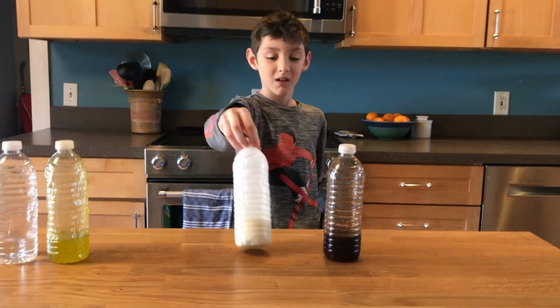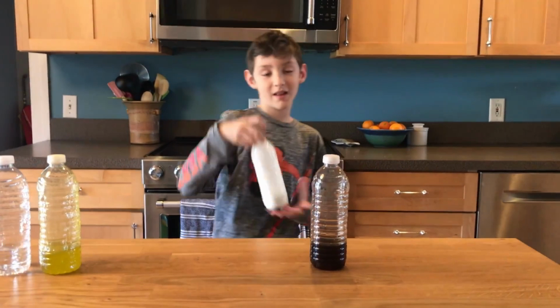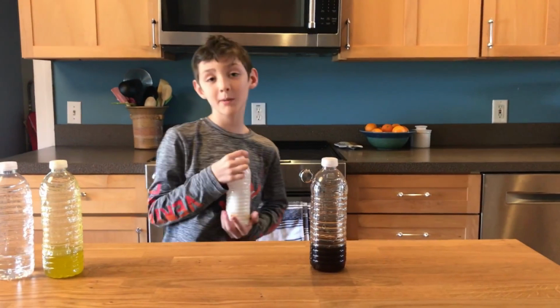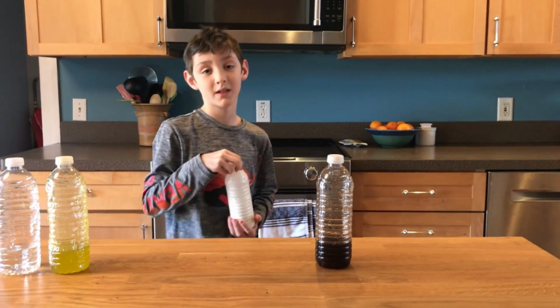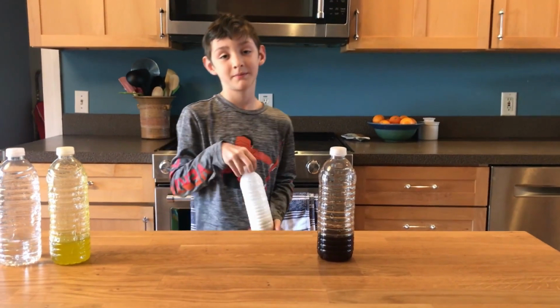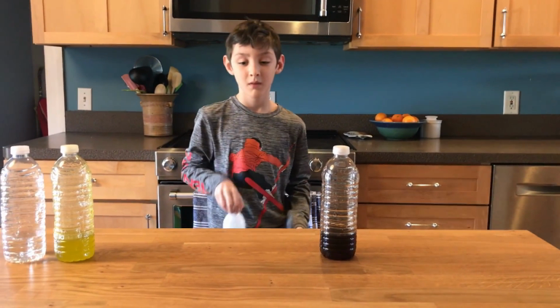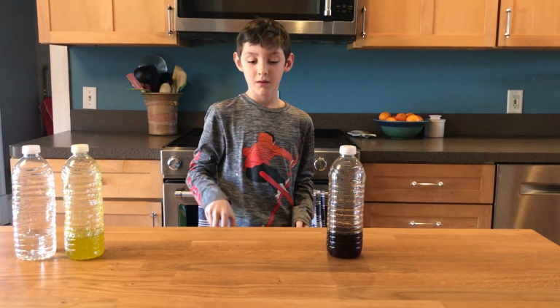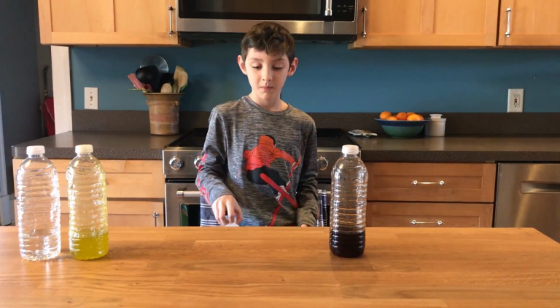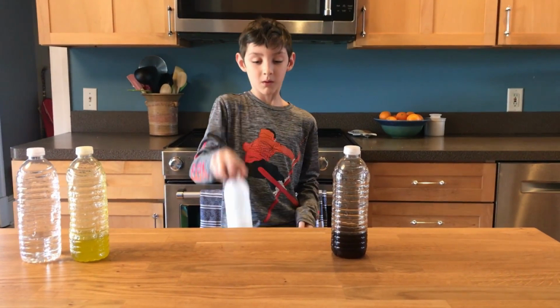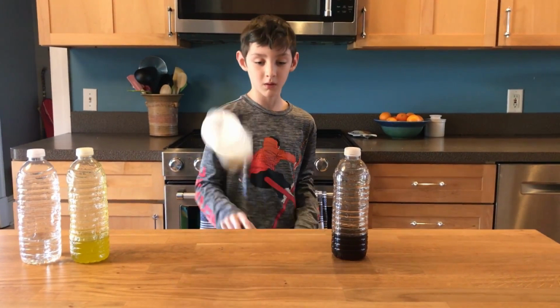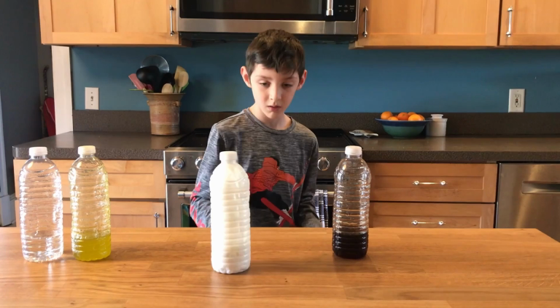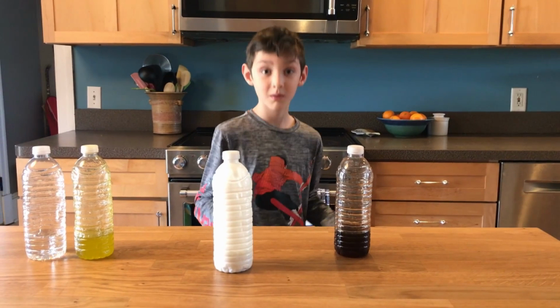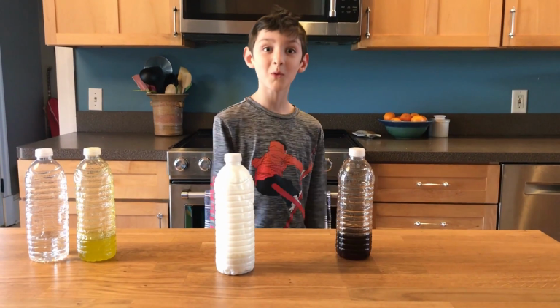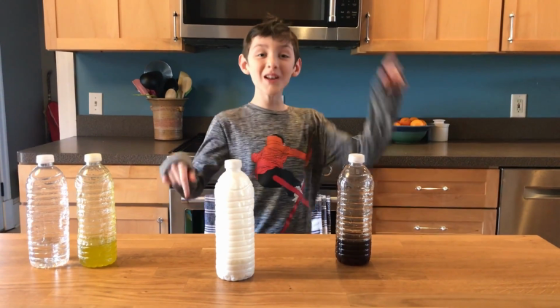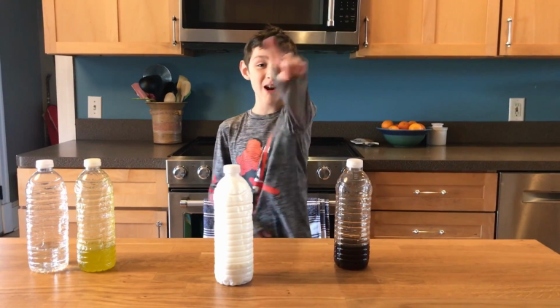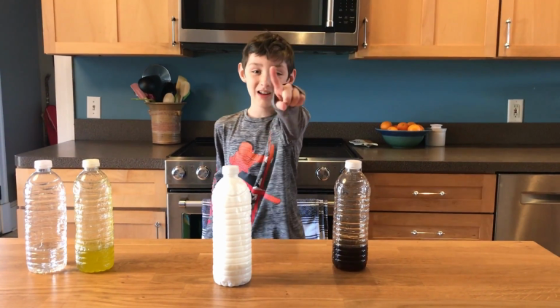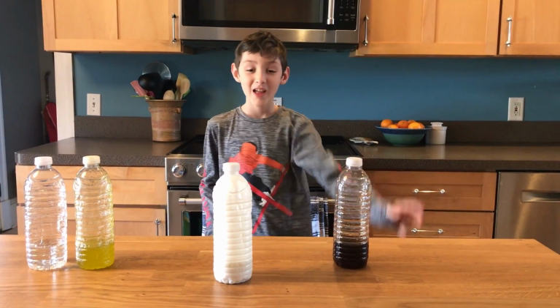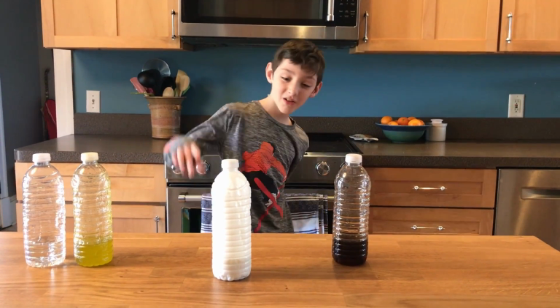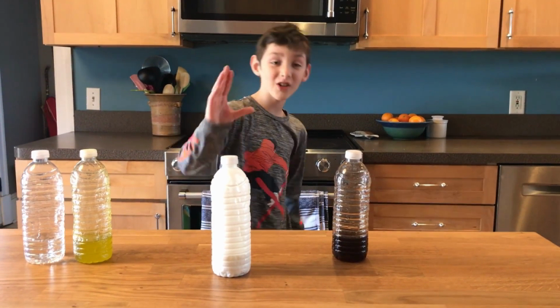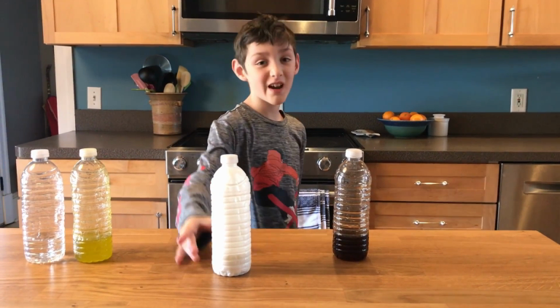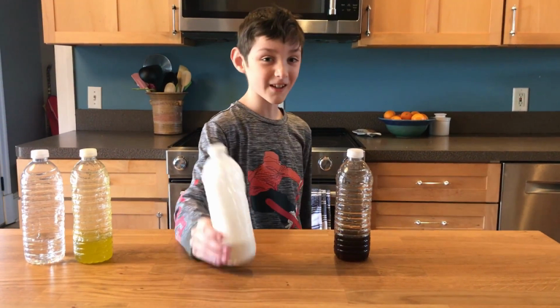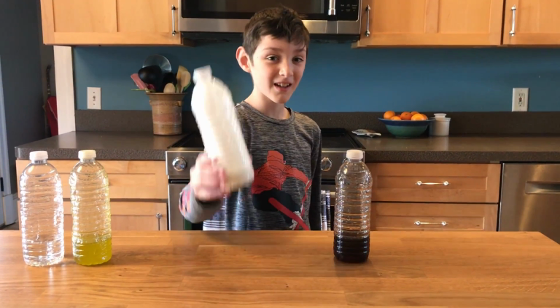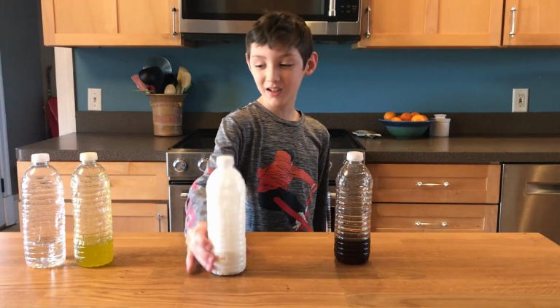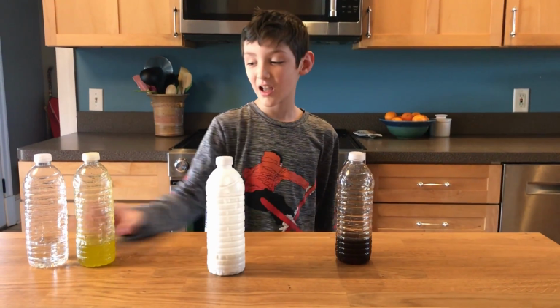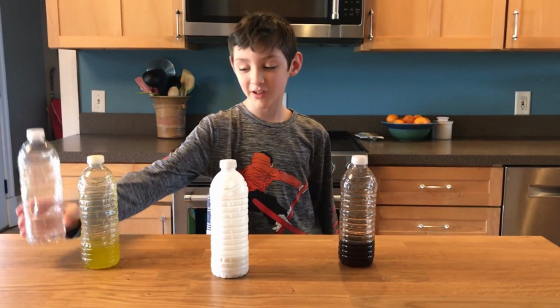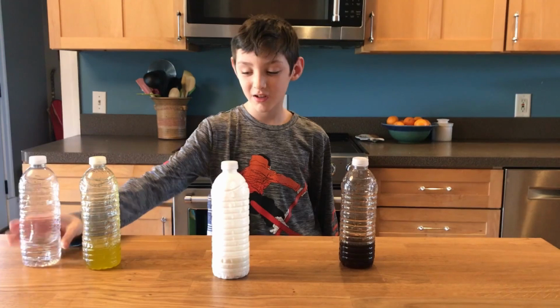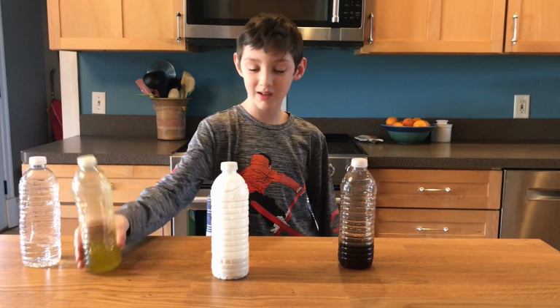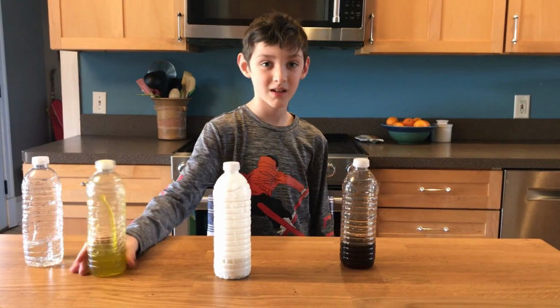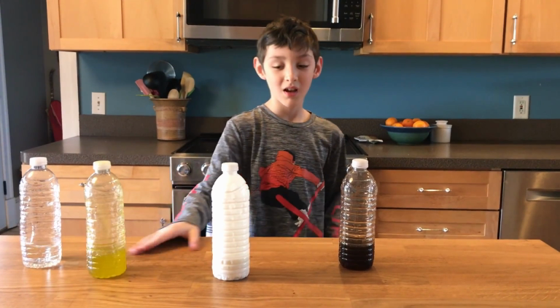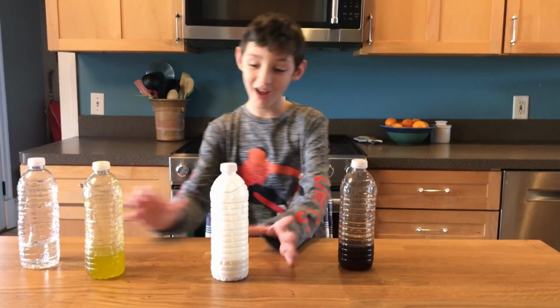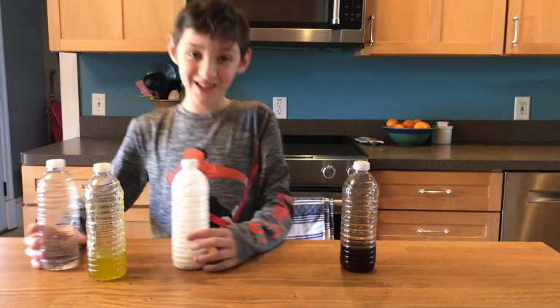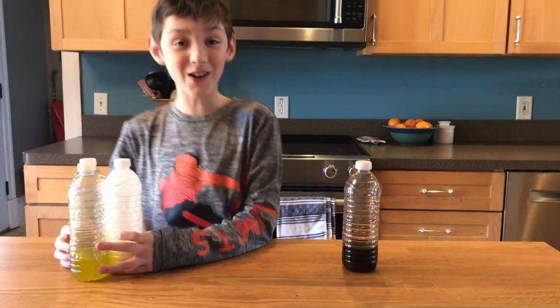This is now buttermilk. One try — that's really heavy. Okay, on to the syrup.